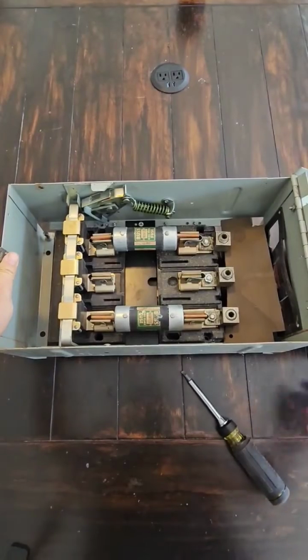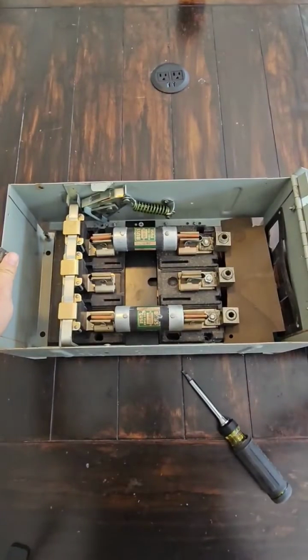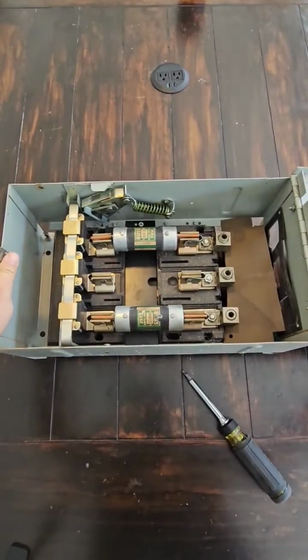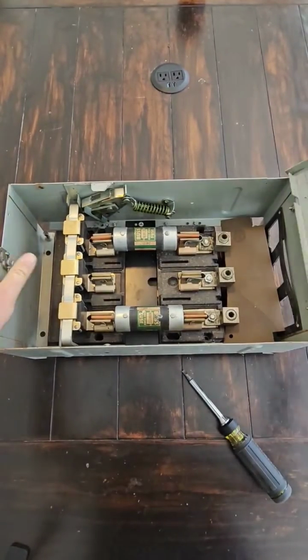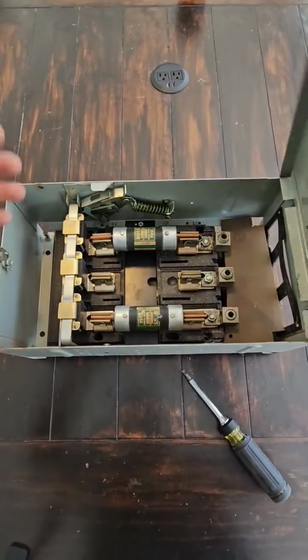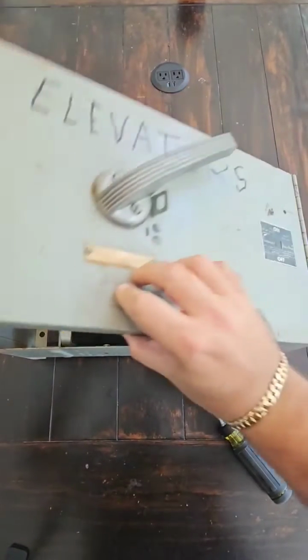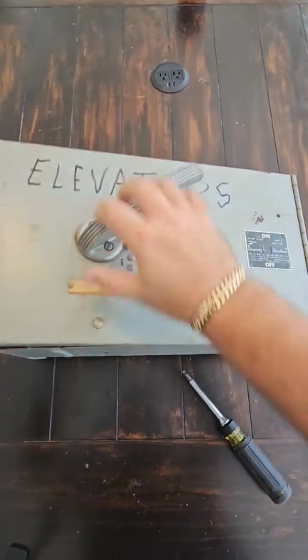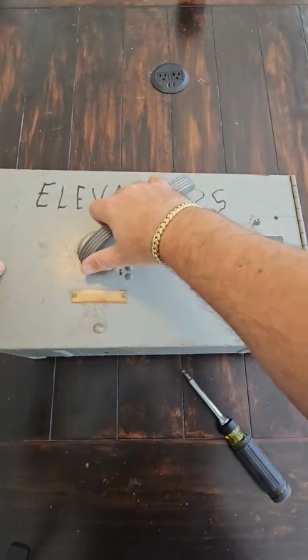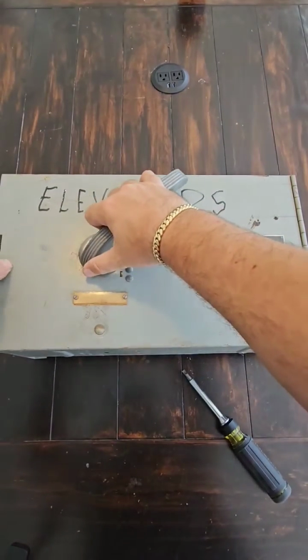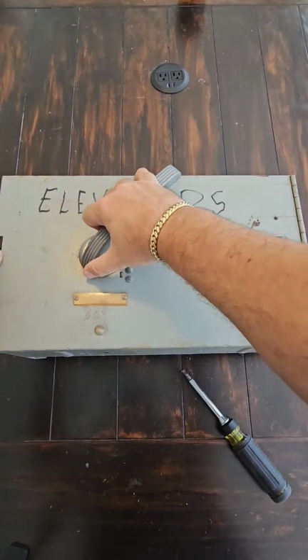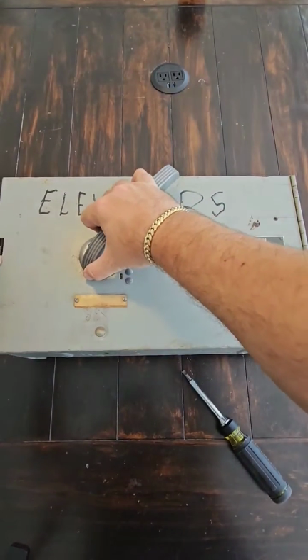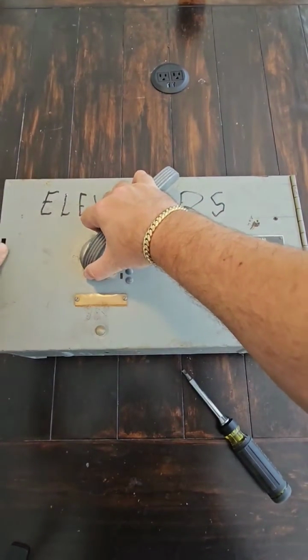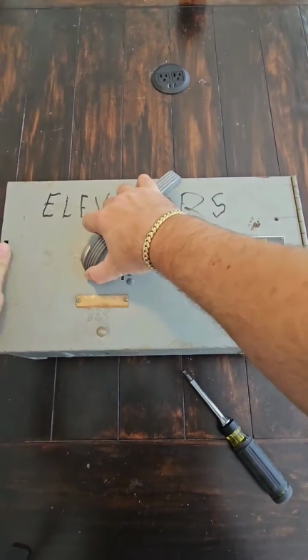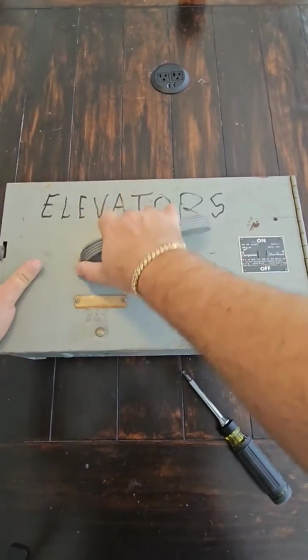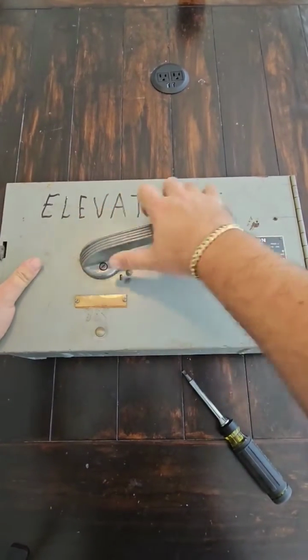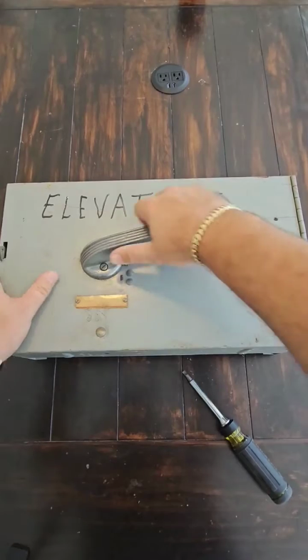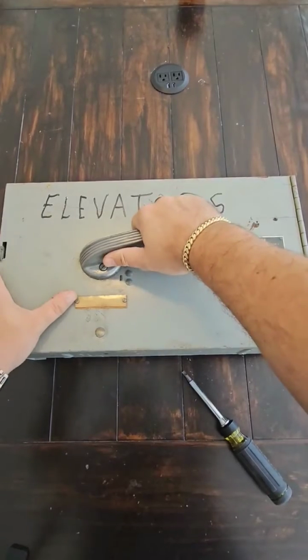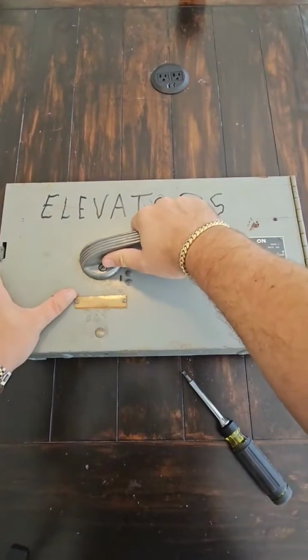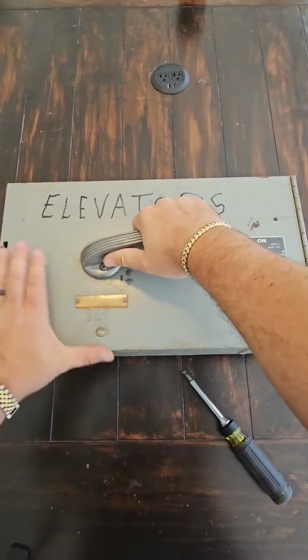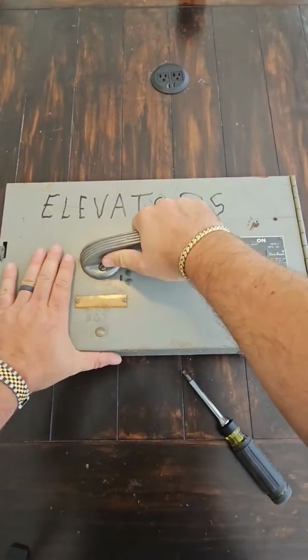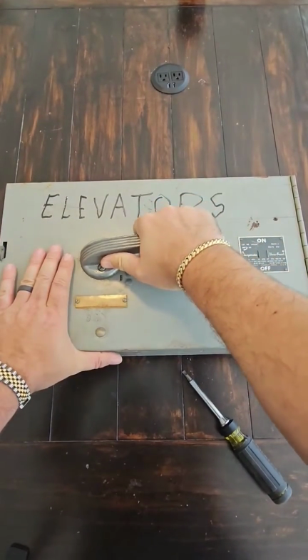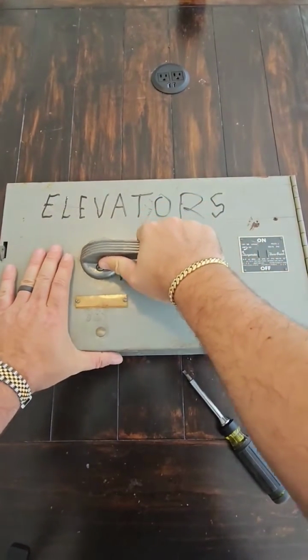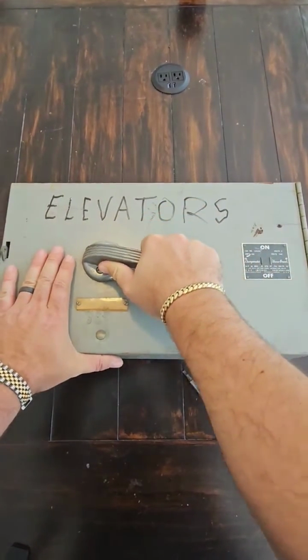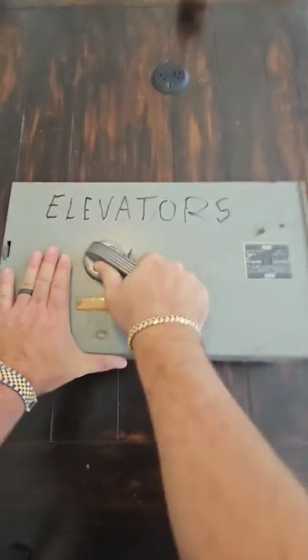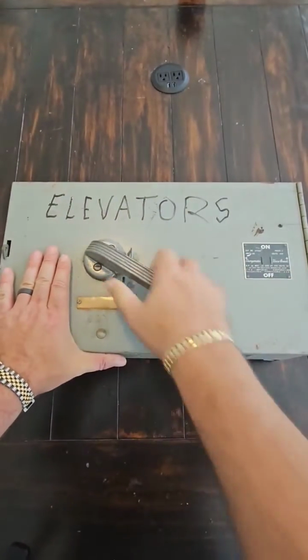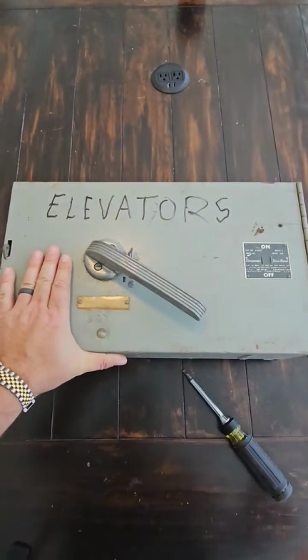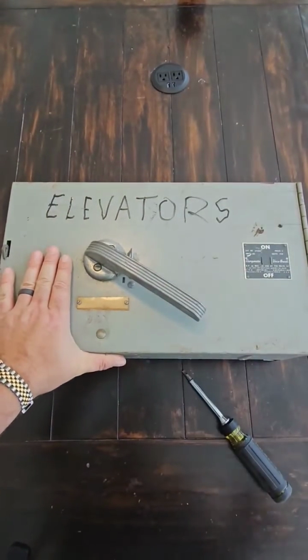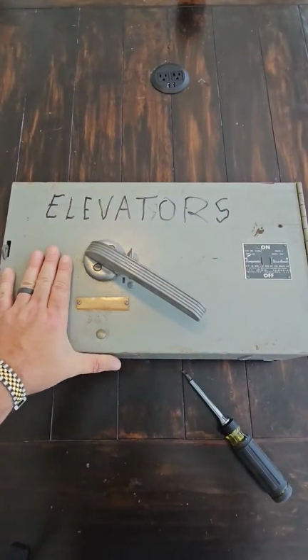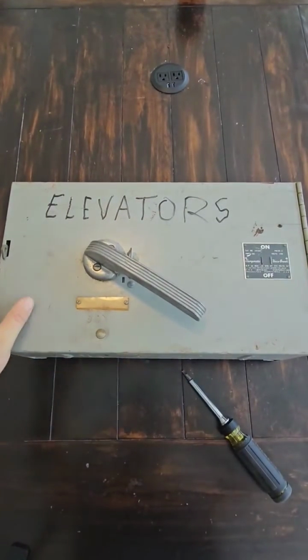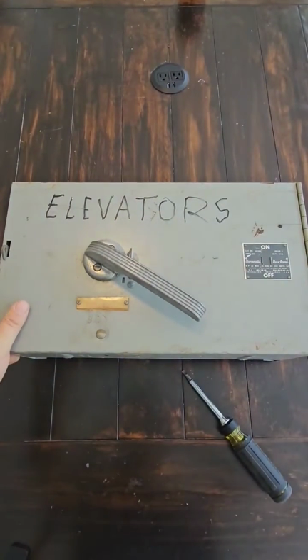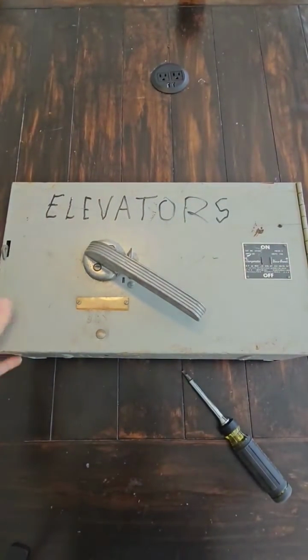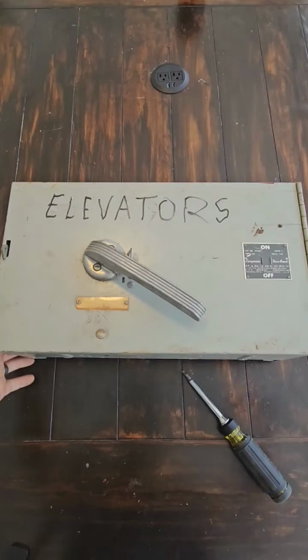Cool switch, kind of retro looking. I always like the look of these old ITE switchgear handles and stuff like that. Just thought you guys would appreciate that.